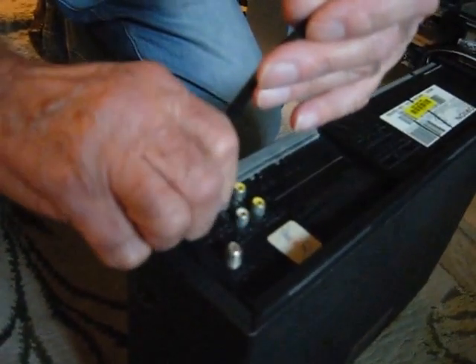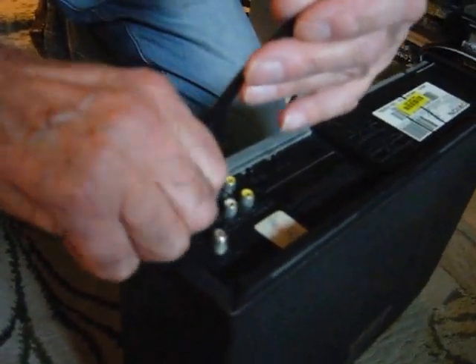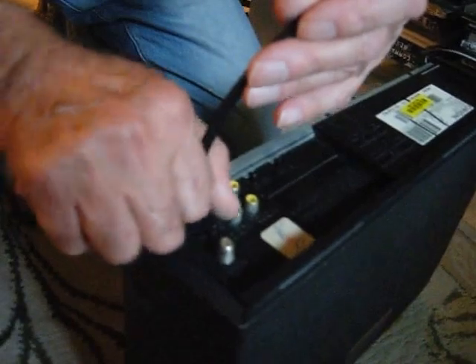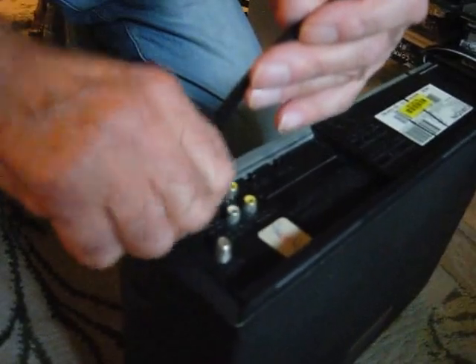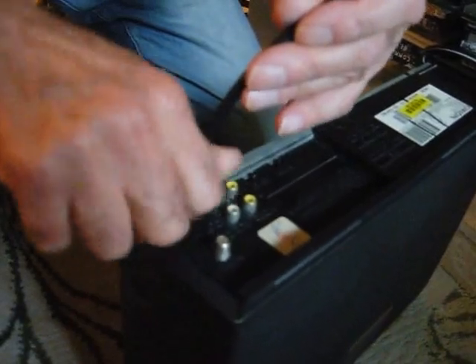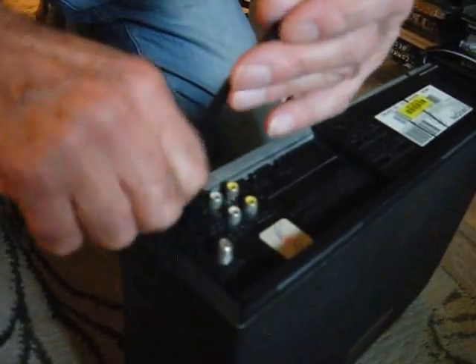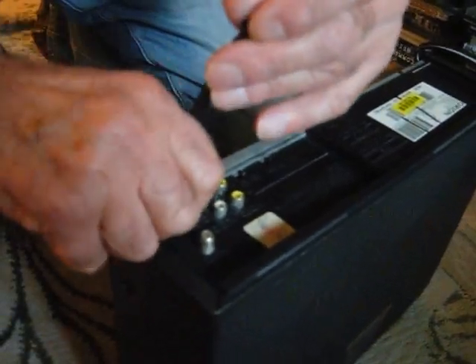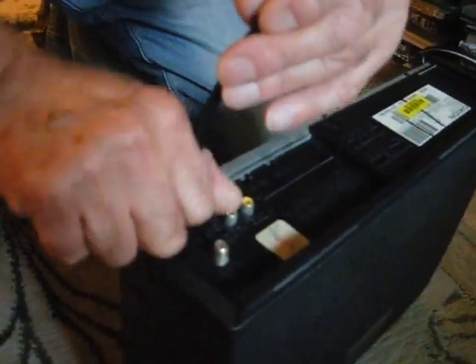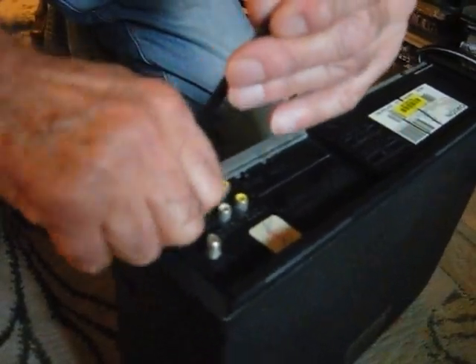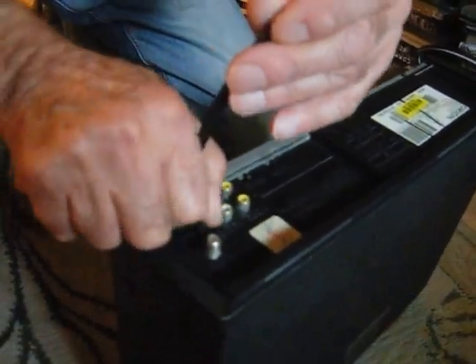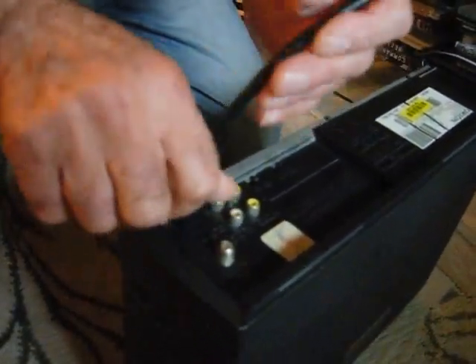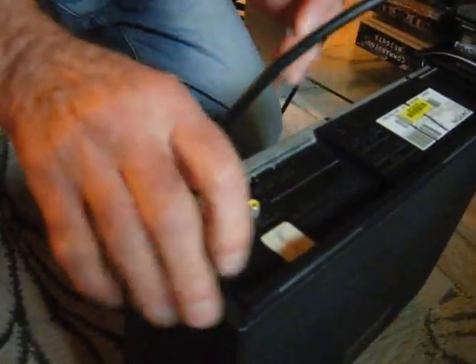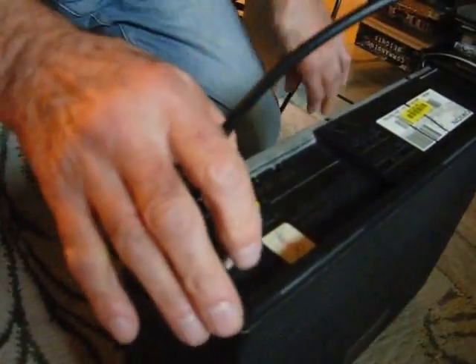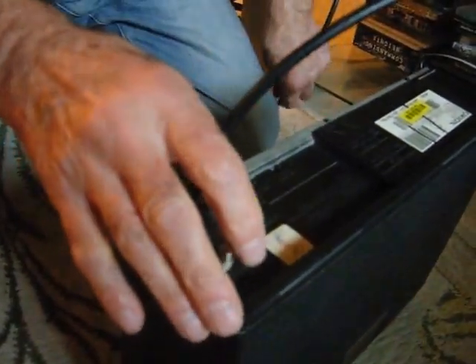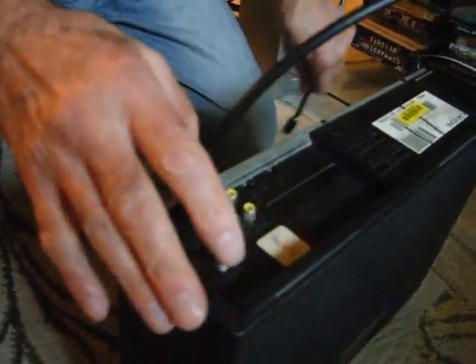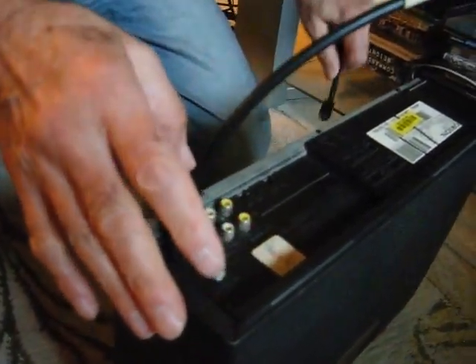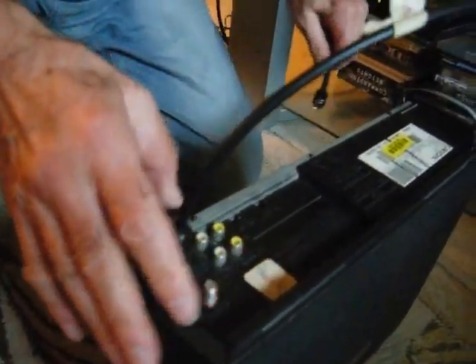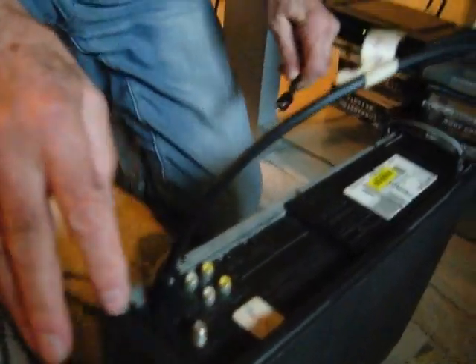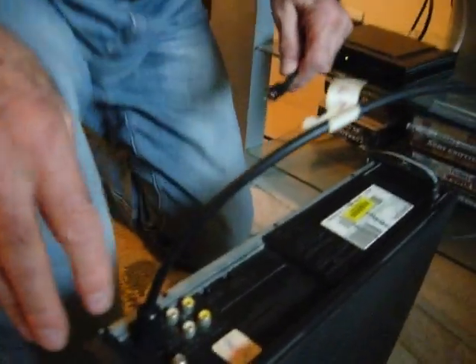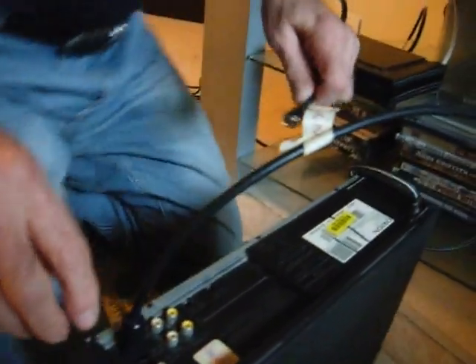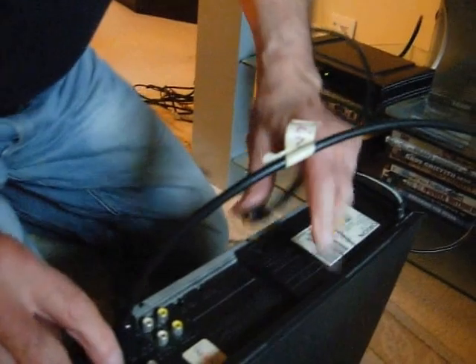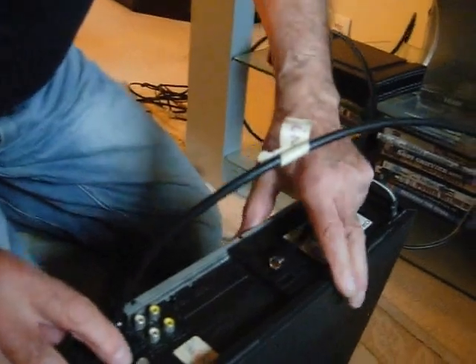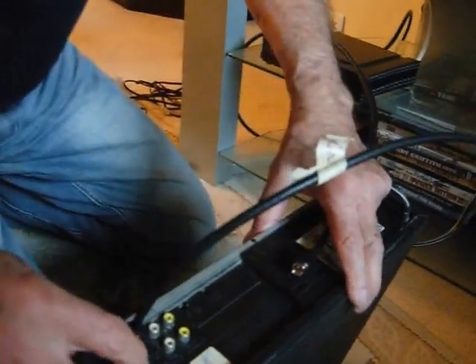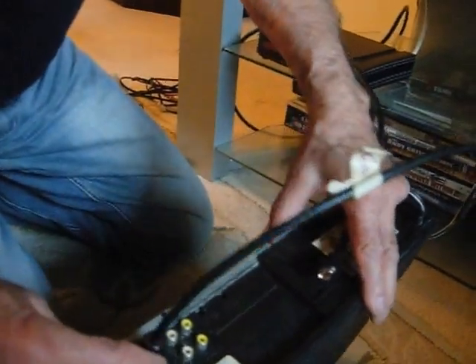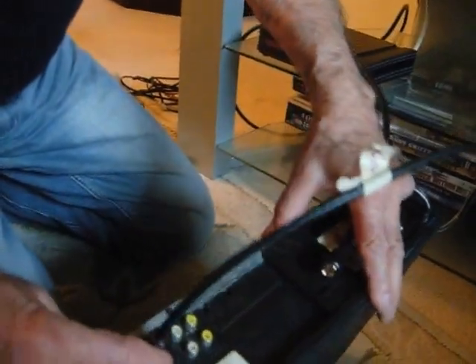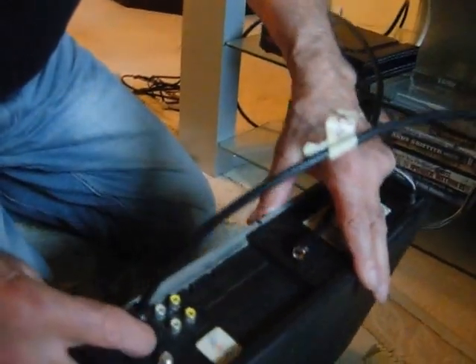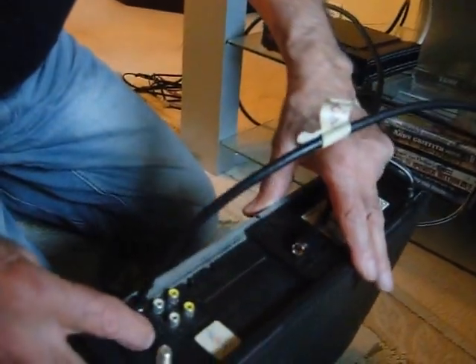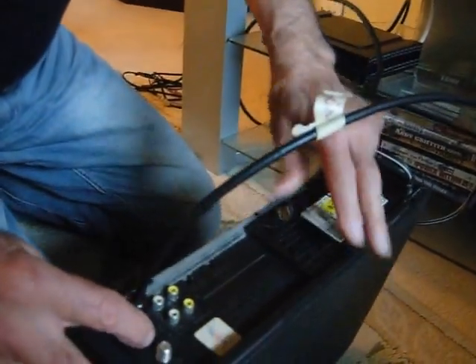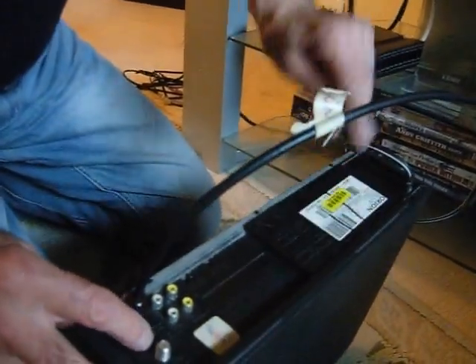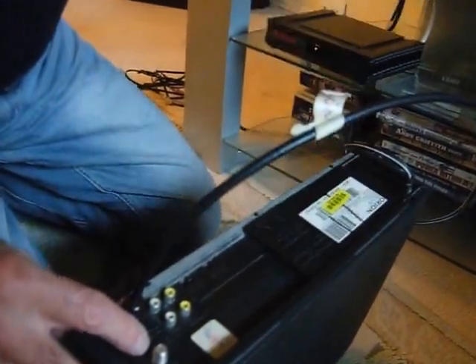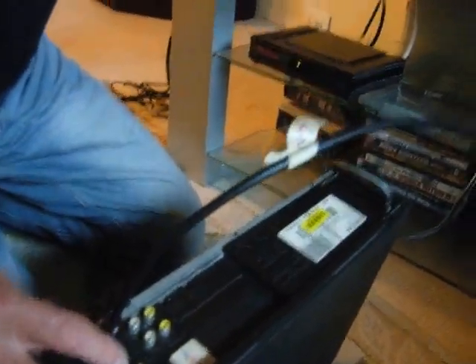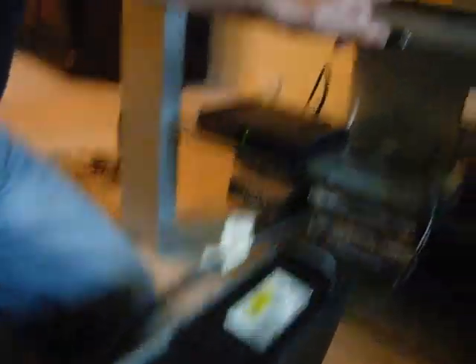You connect it. Once you've done it, you take the other cable which is coming out and you connect it to the television.